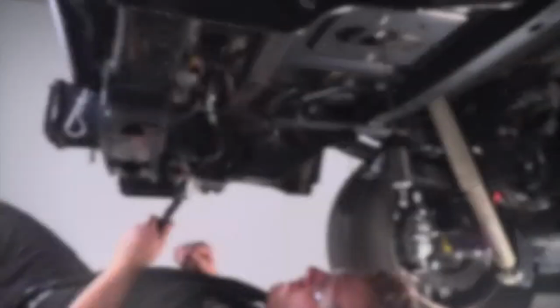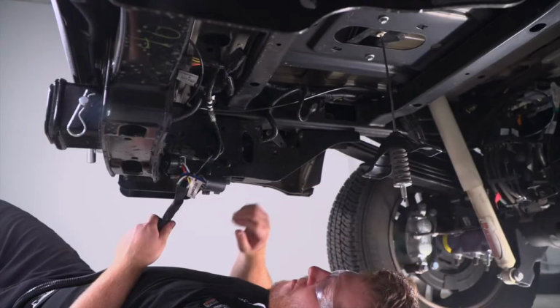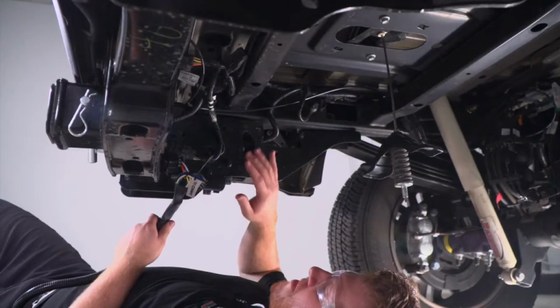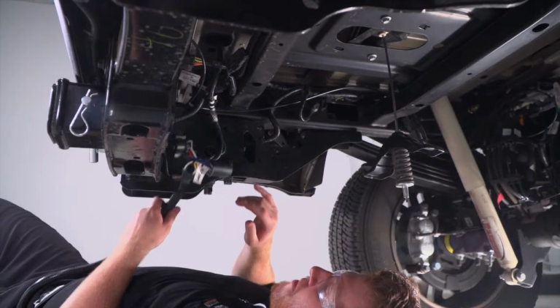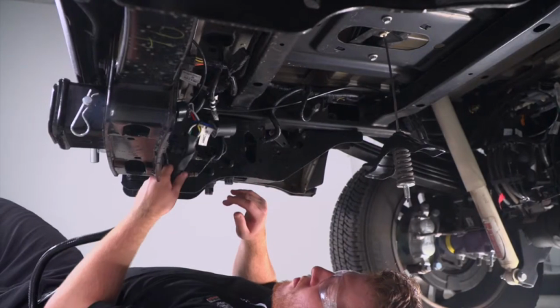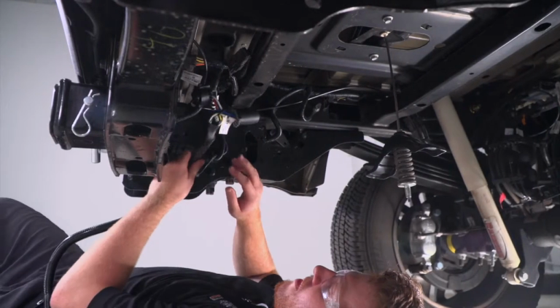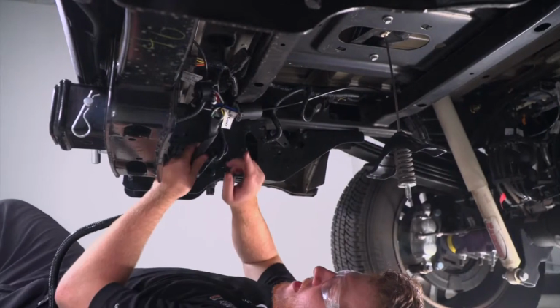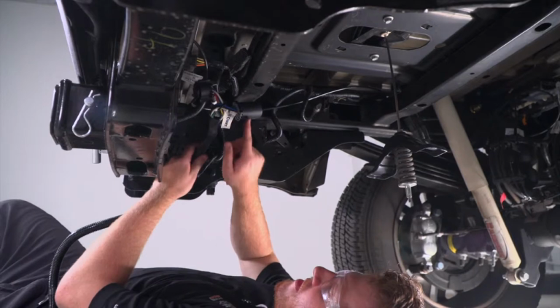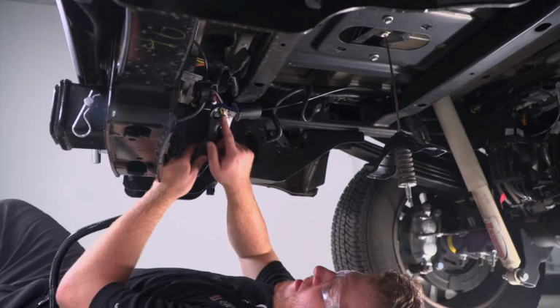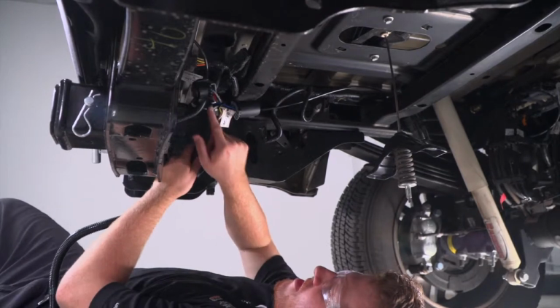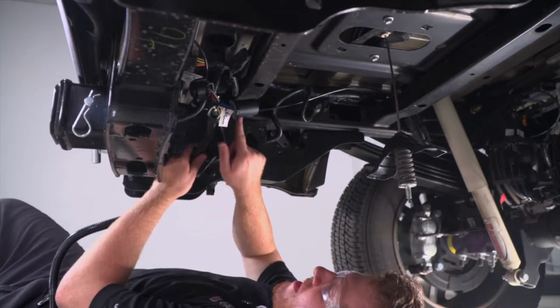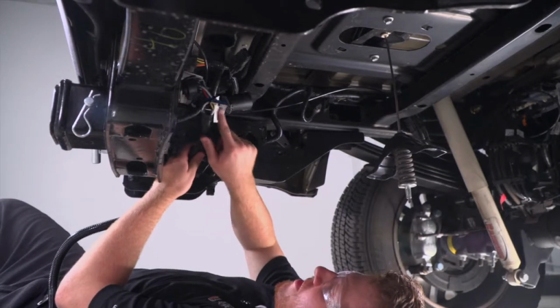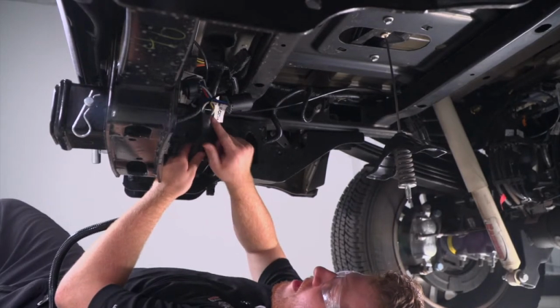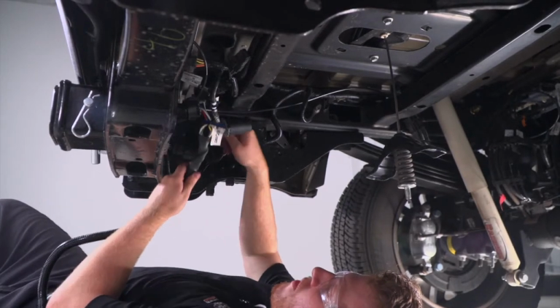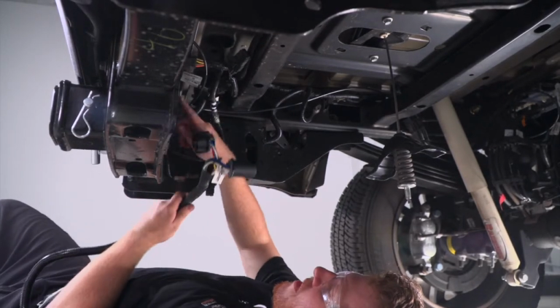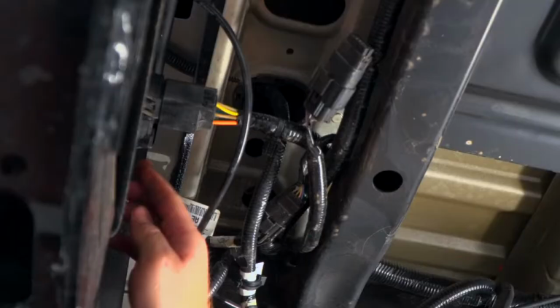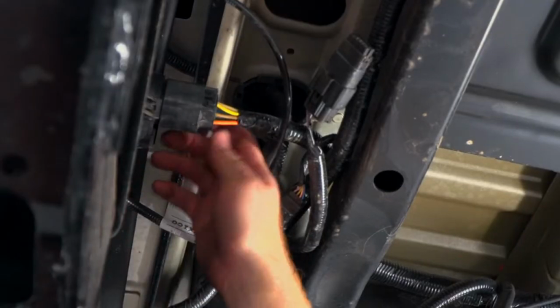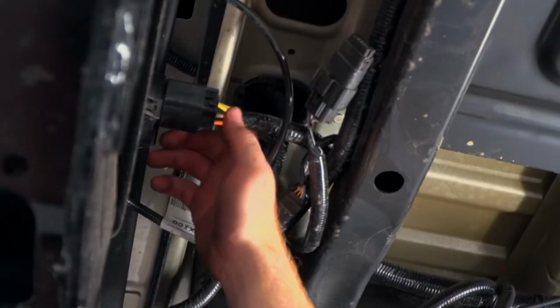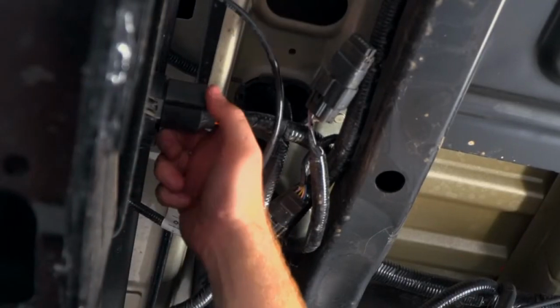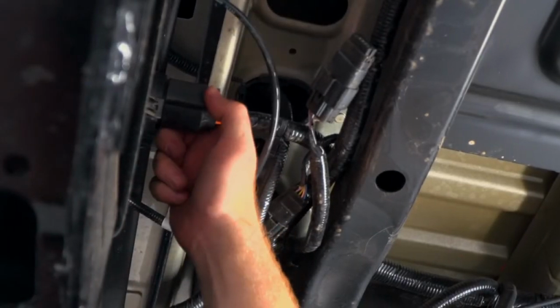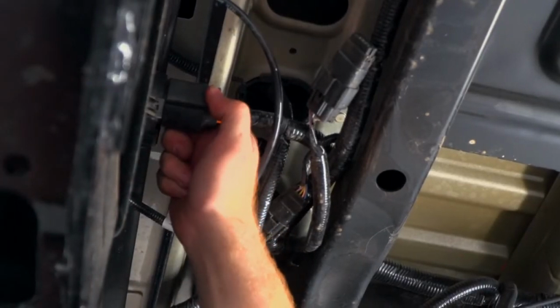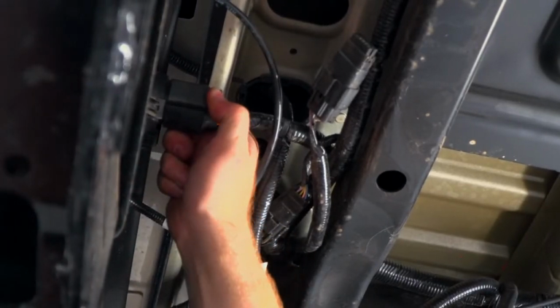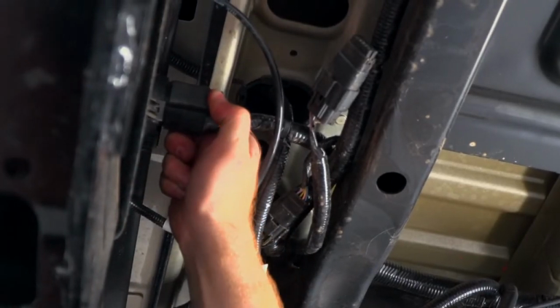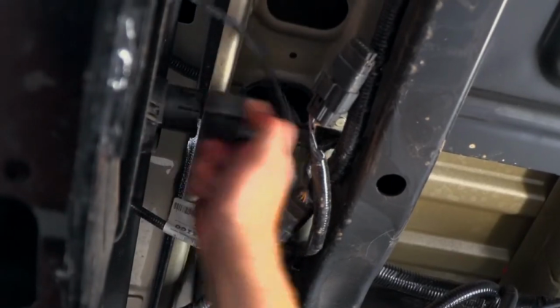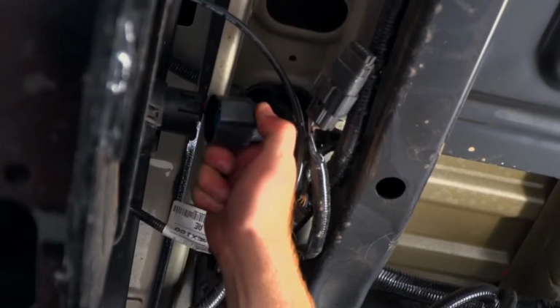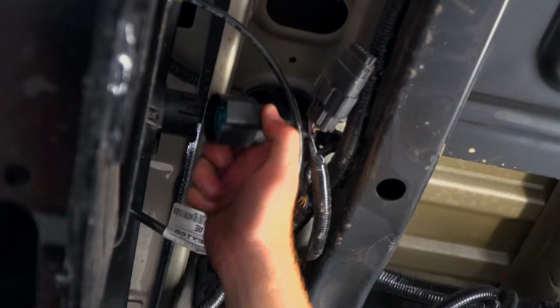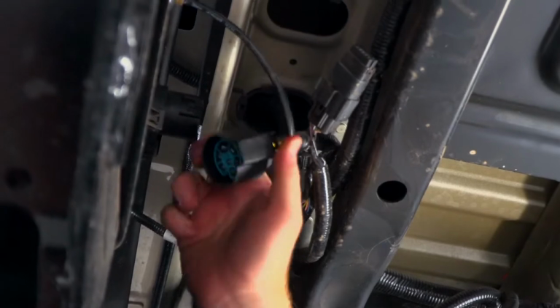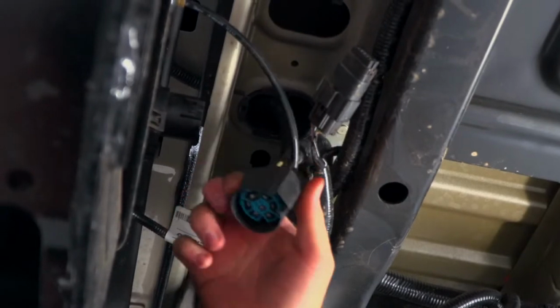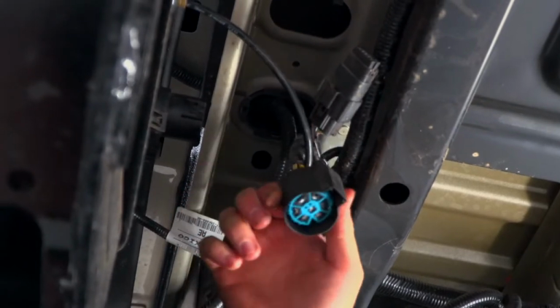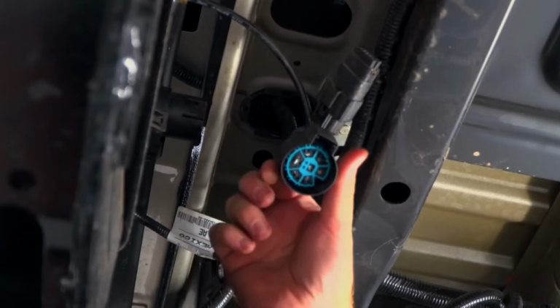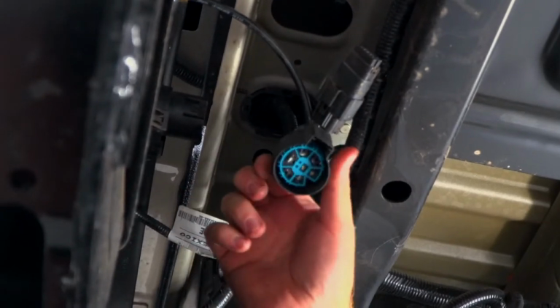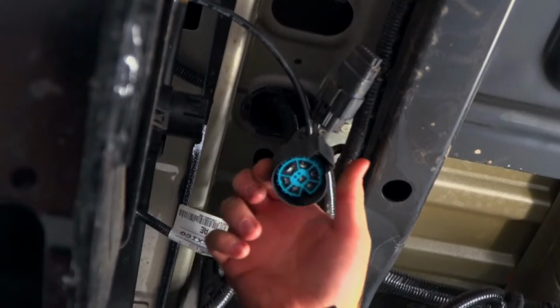Behind the bumper, we're going to go ahead and take our T-connection. We're going to unplug our existing wiring and plug in our T-connection behind that.